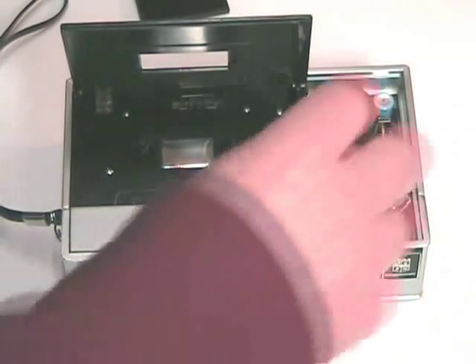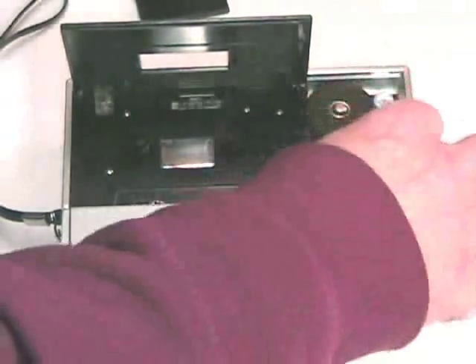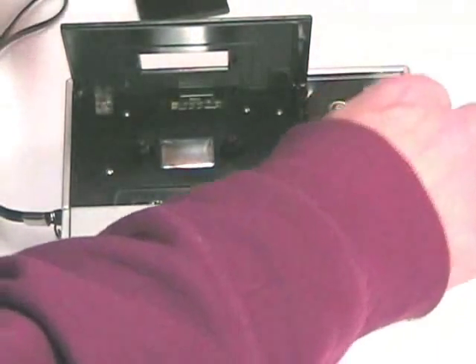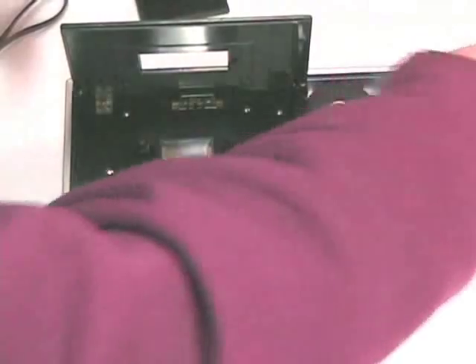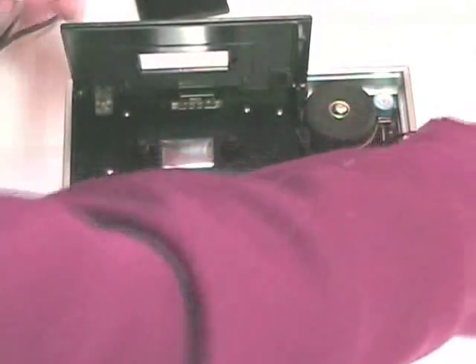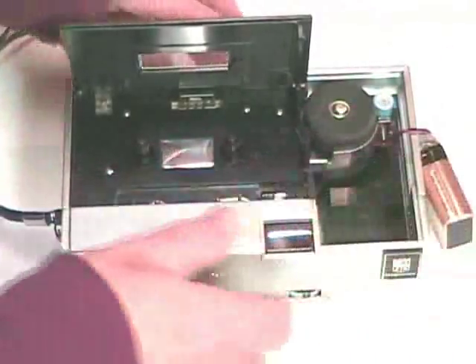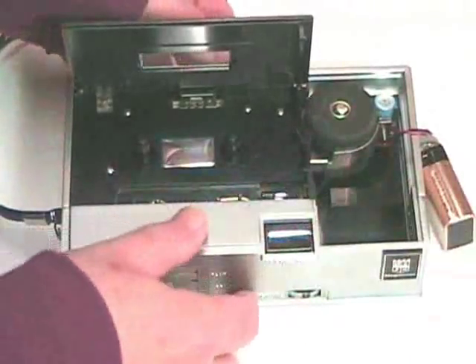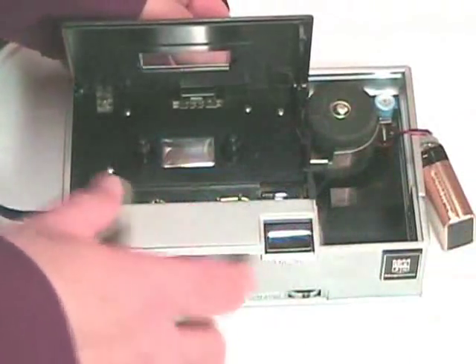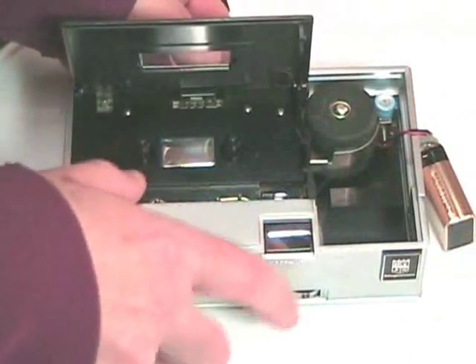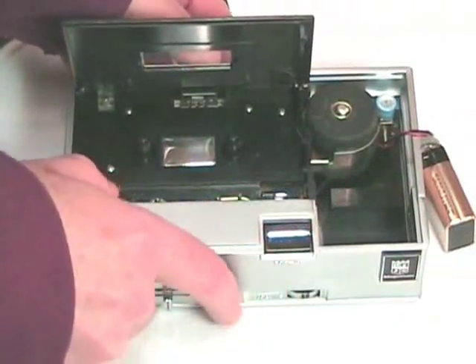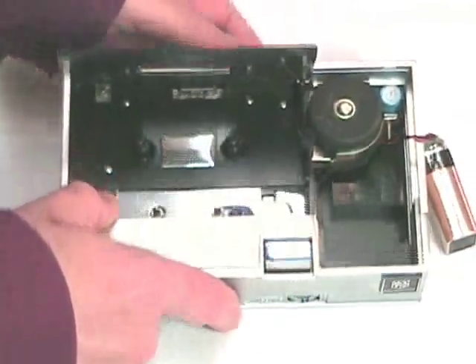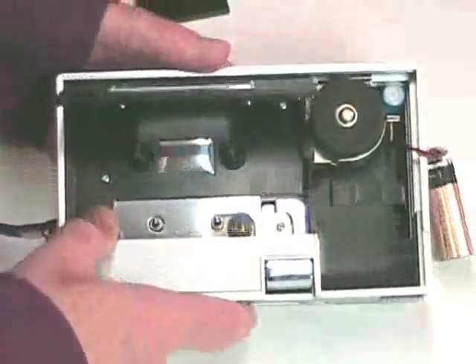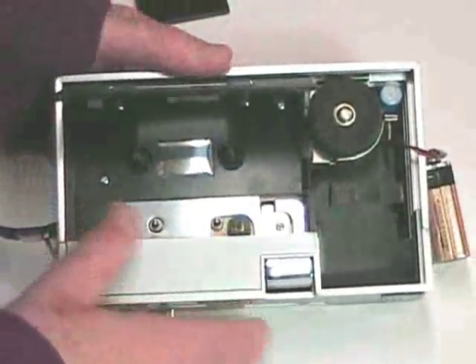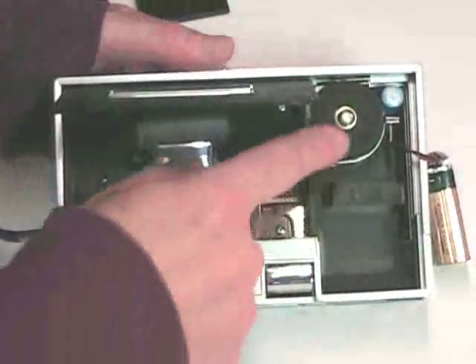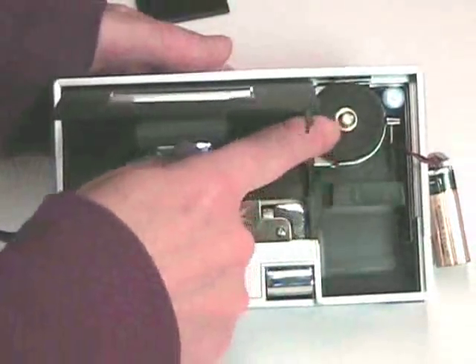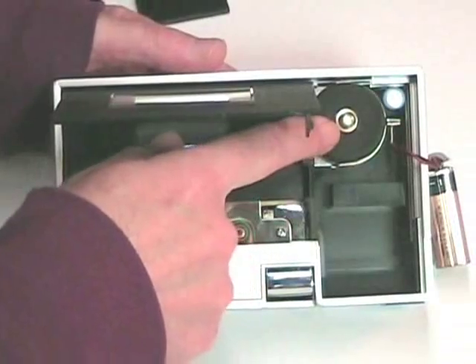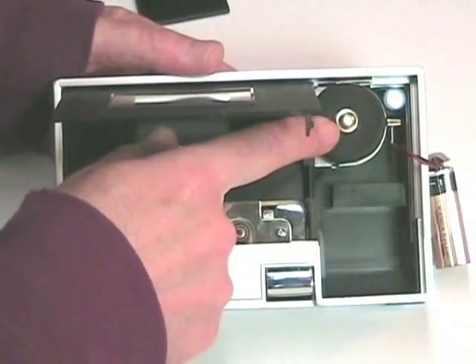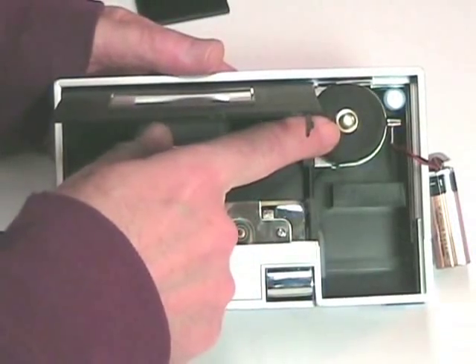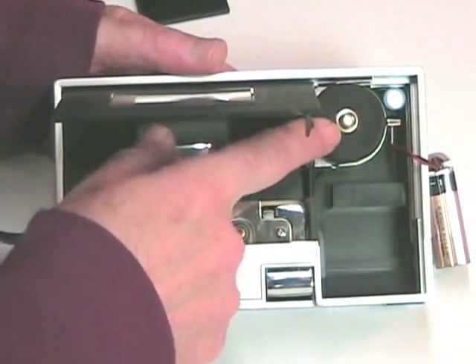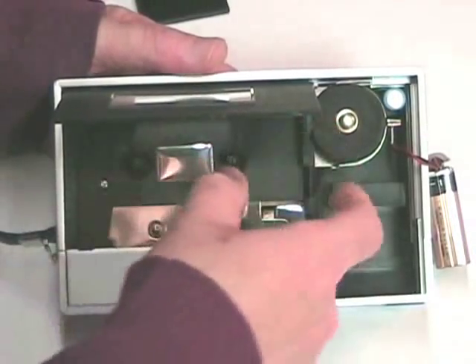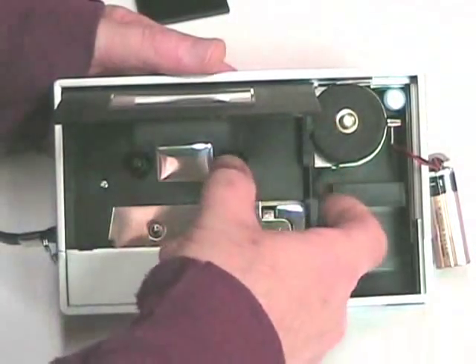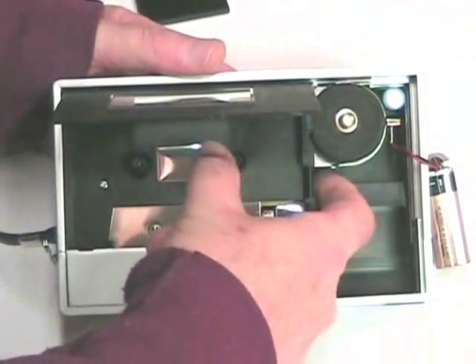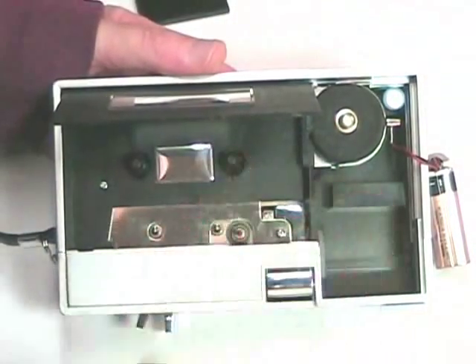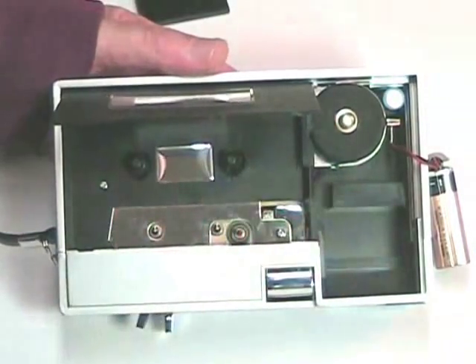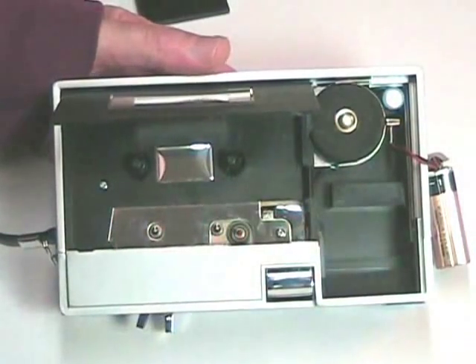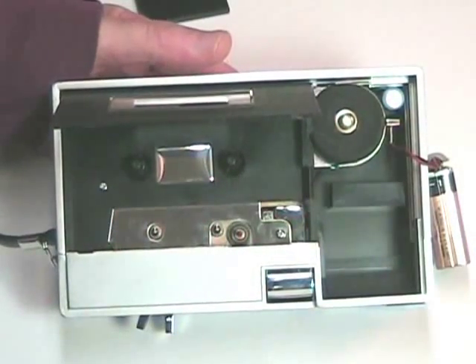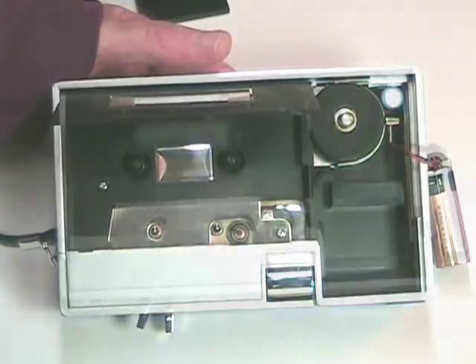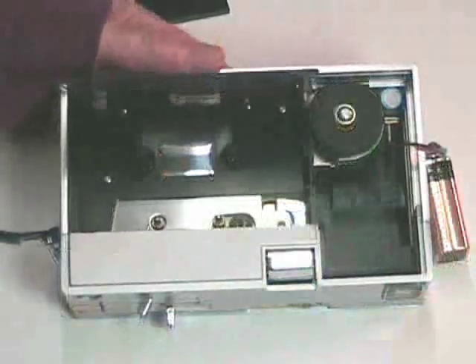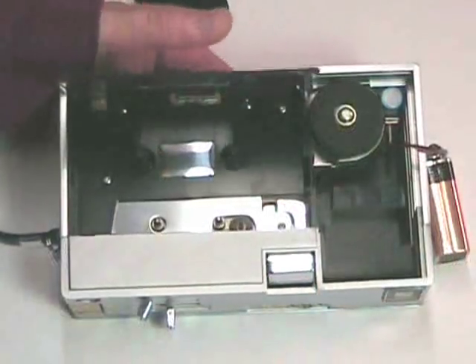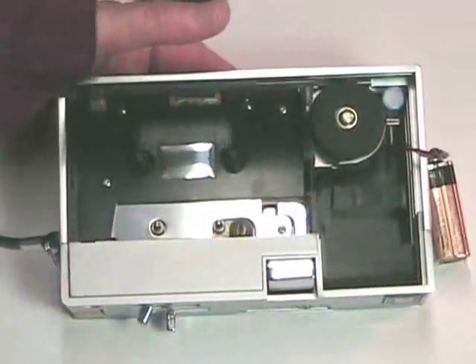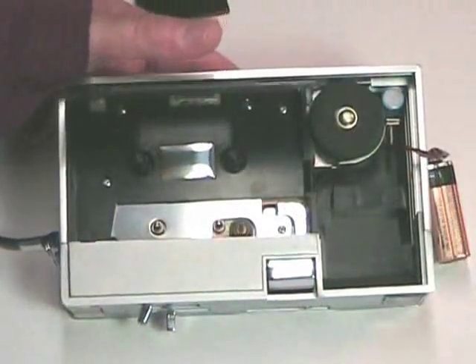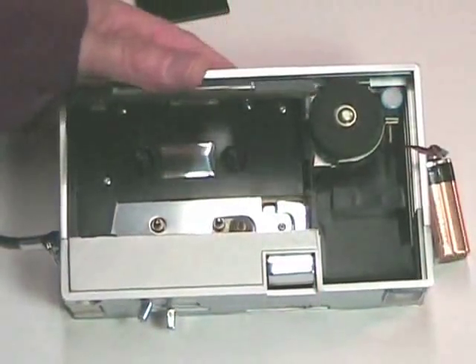Another item of interest in this machine, if you look at it carefully, is the little motor that runs the system. And inside there we can see the drive belt. Let's take a look at the inside of this machine.